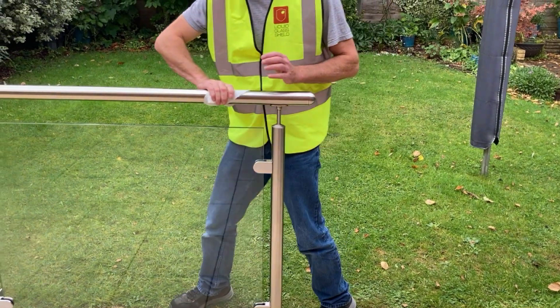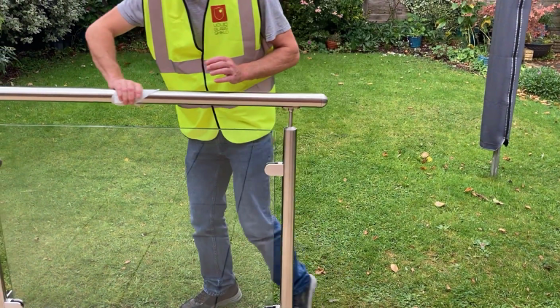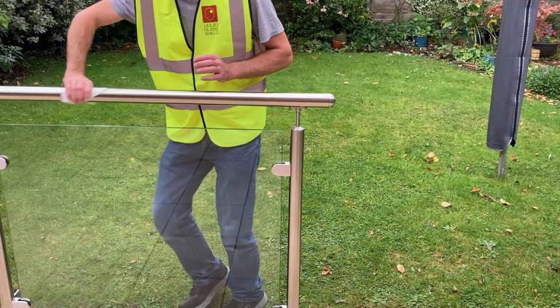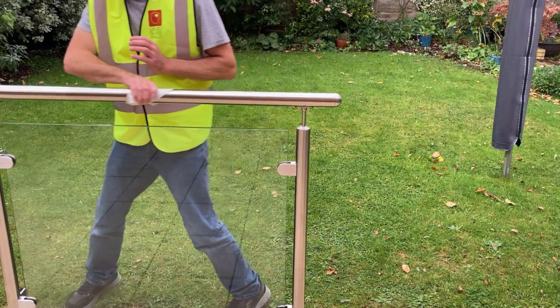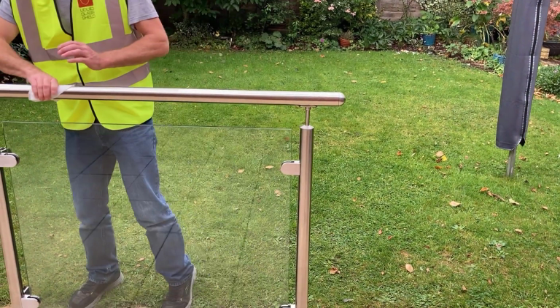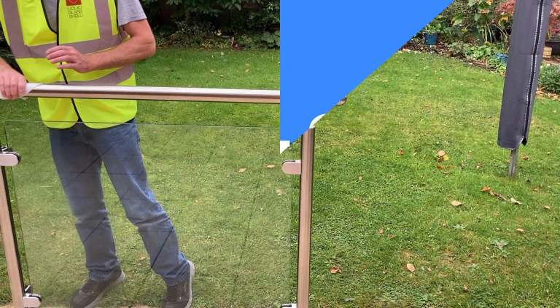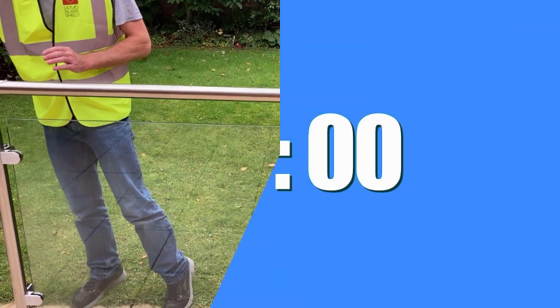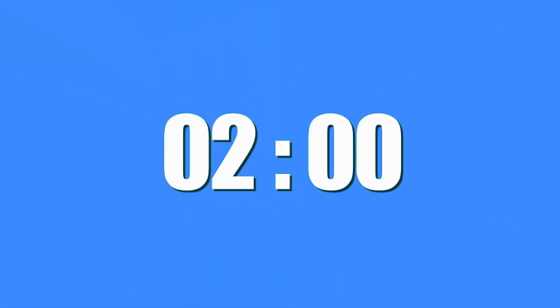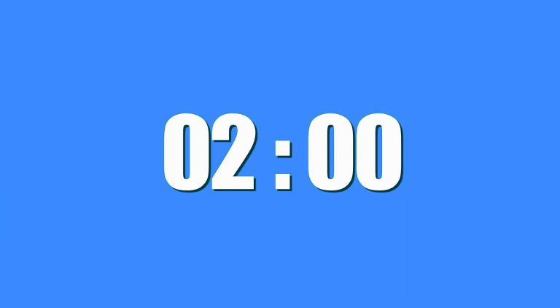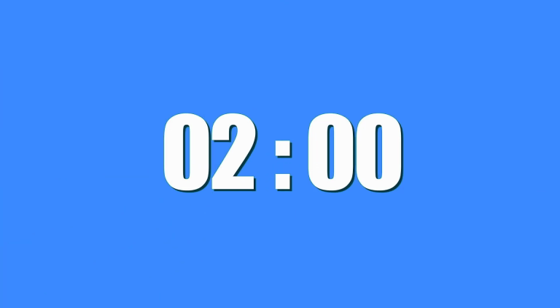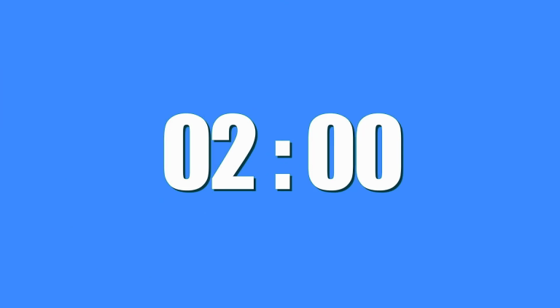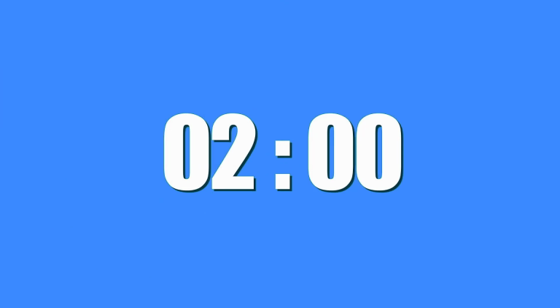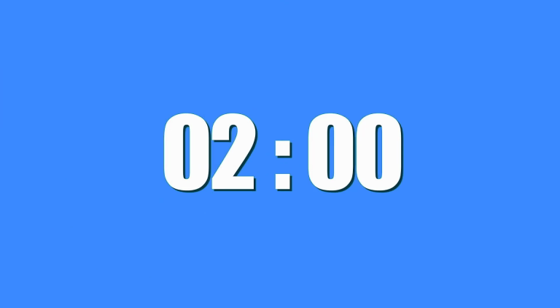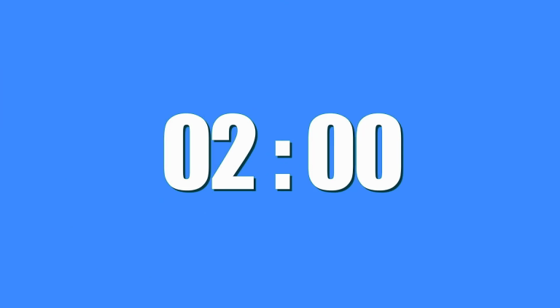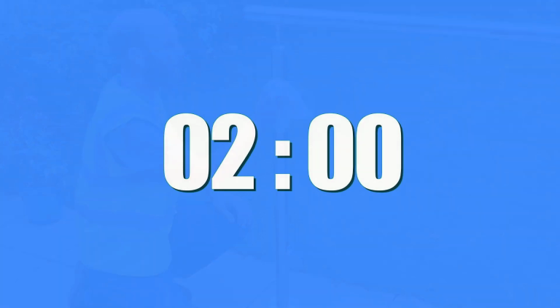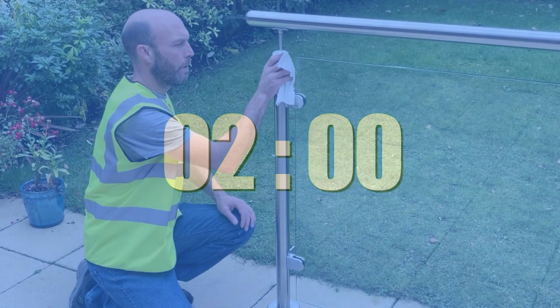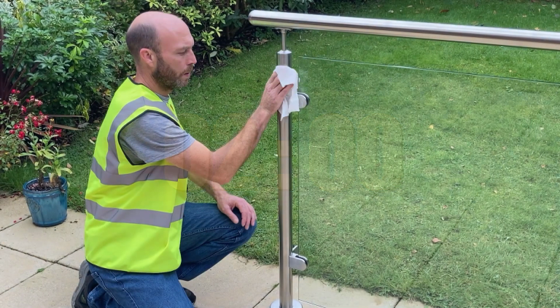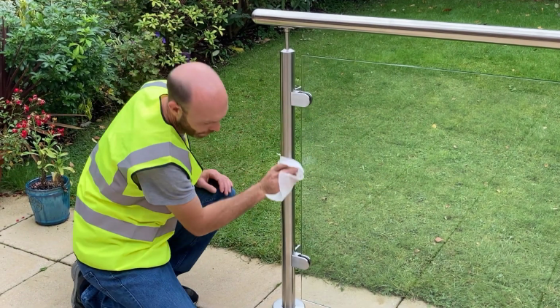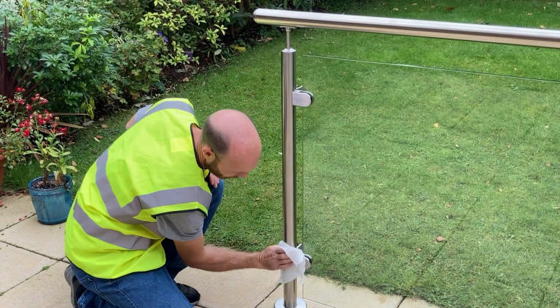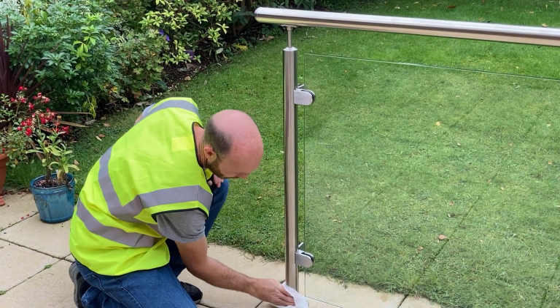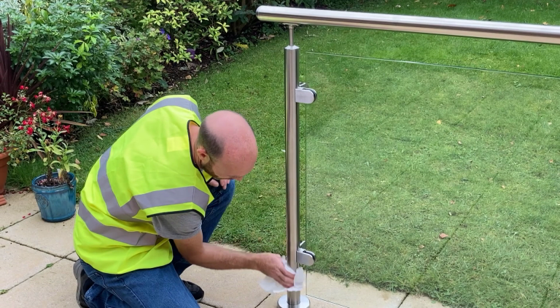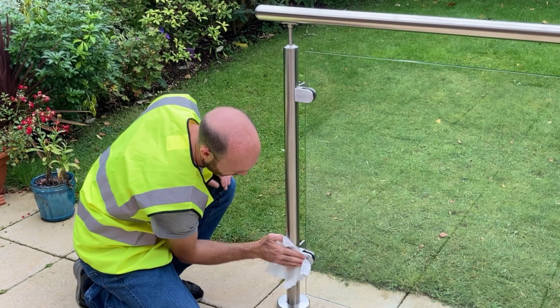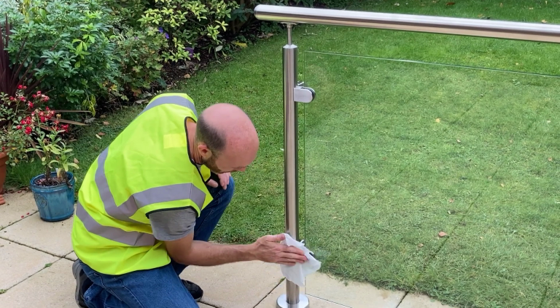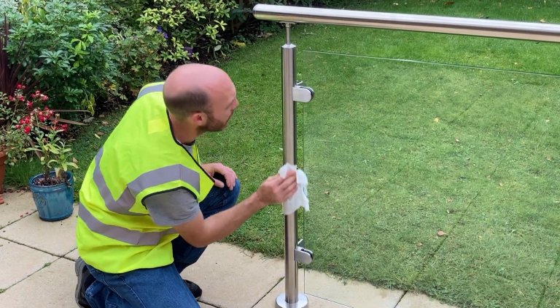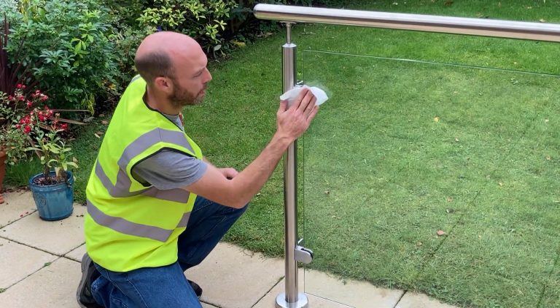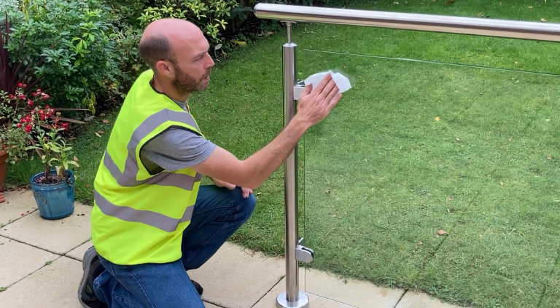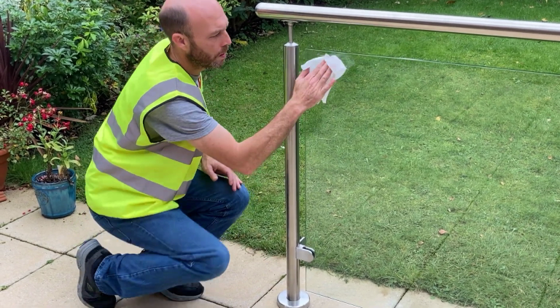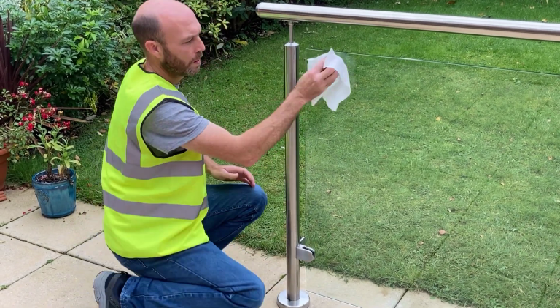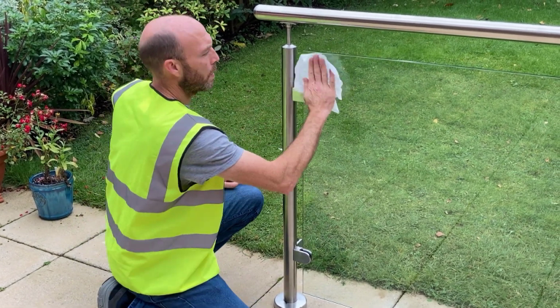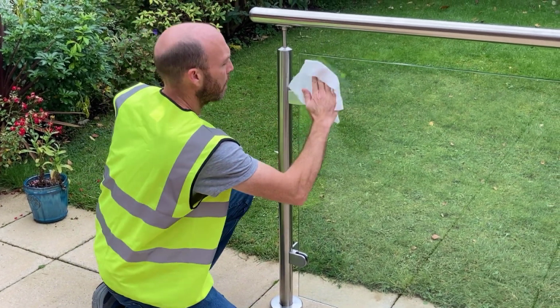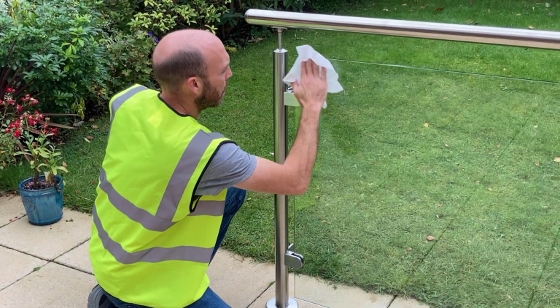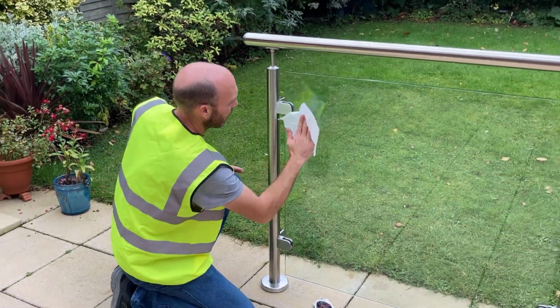Finishing of course with the handrail. Once you've coated all areas, allow the coating to dry for two minutes. The cloth will also have started to dry out, and step three simply involves buffing the surfaces to remove any streakiness using the same cloth.